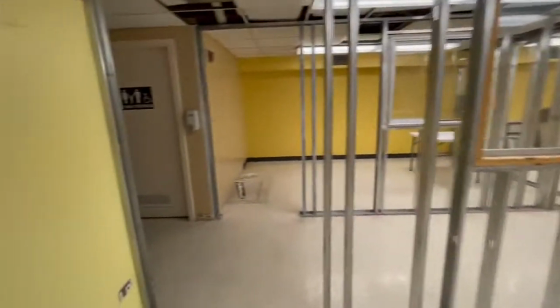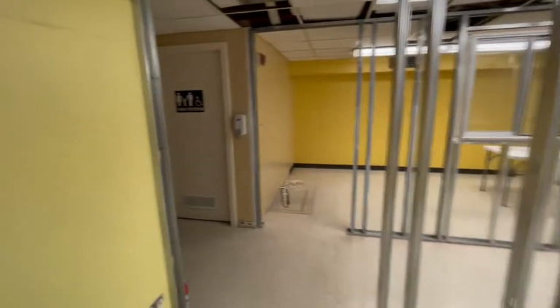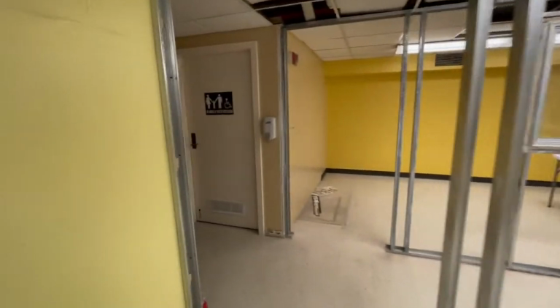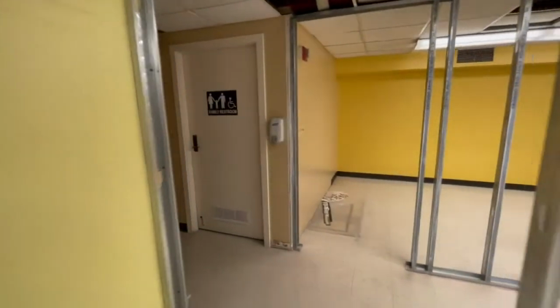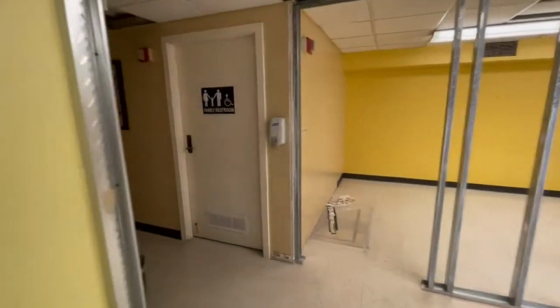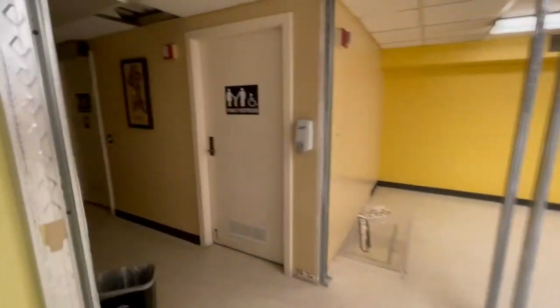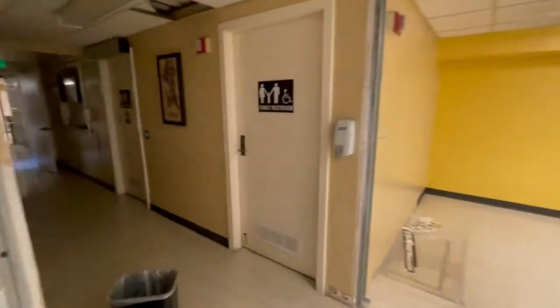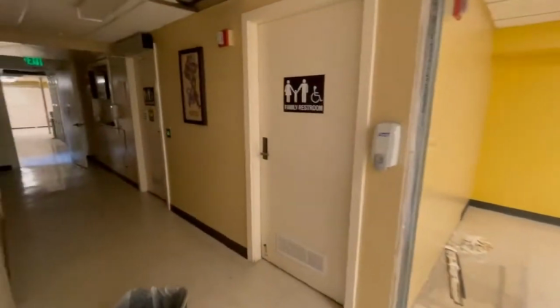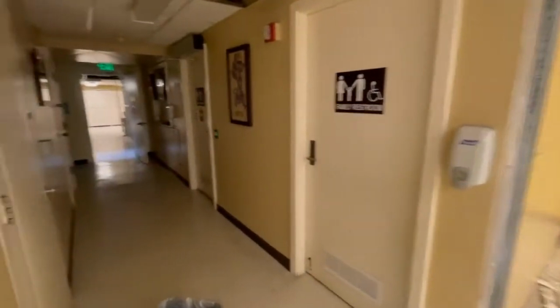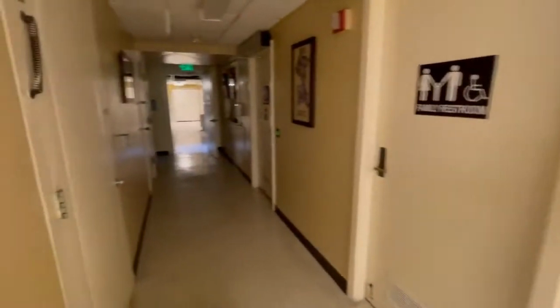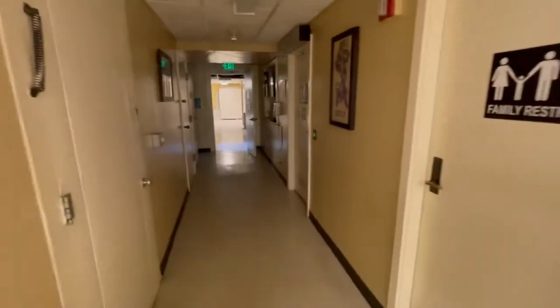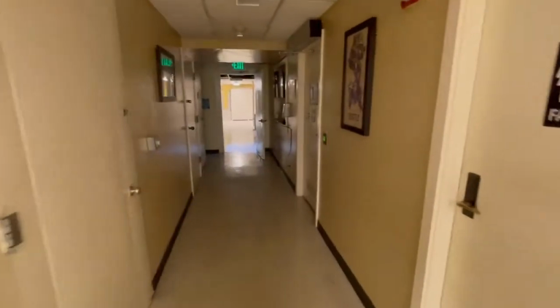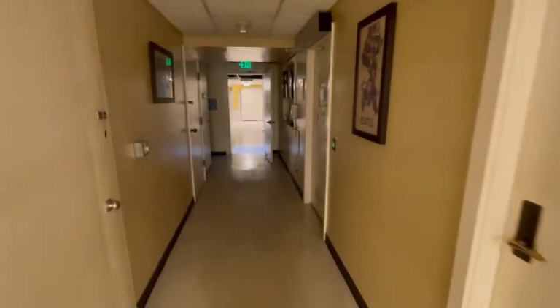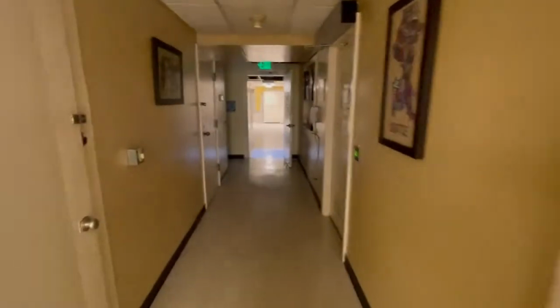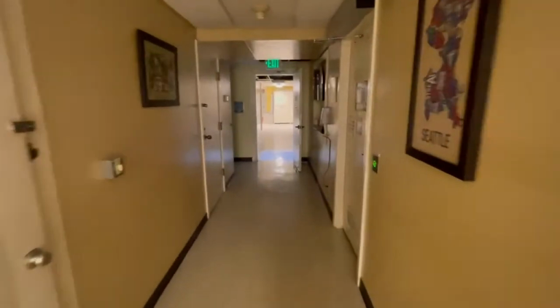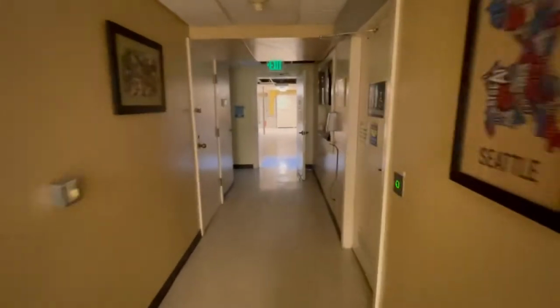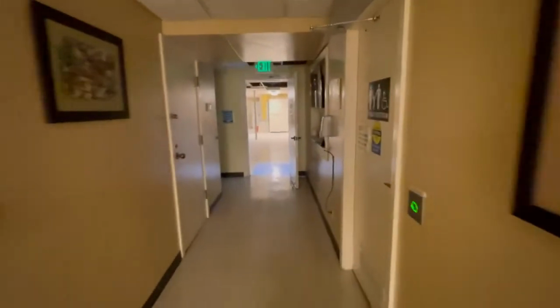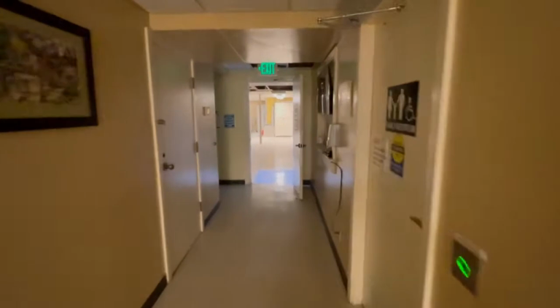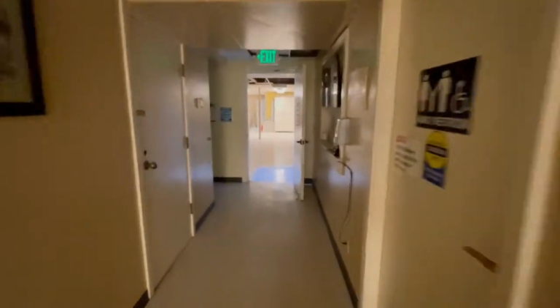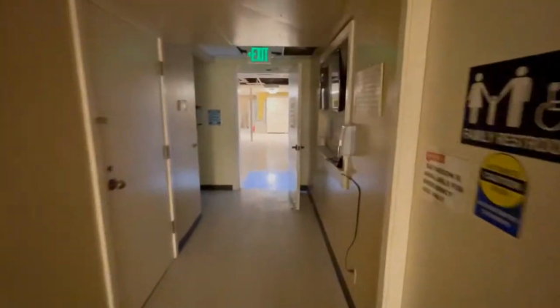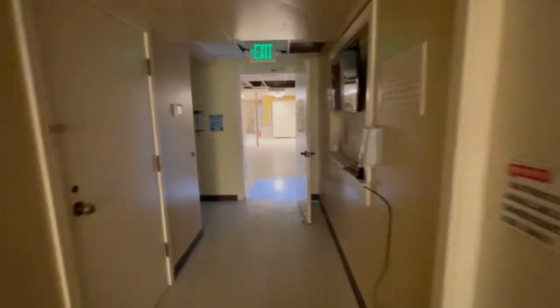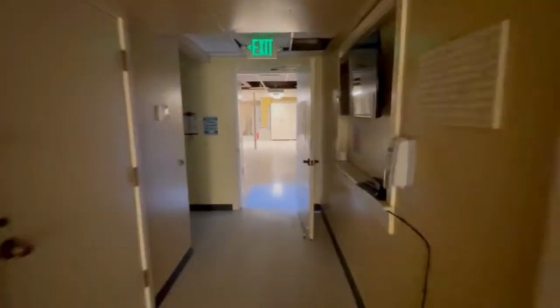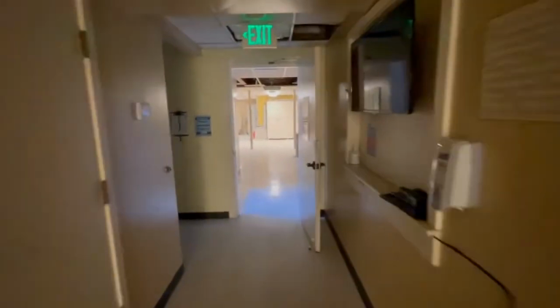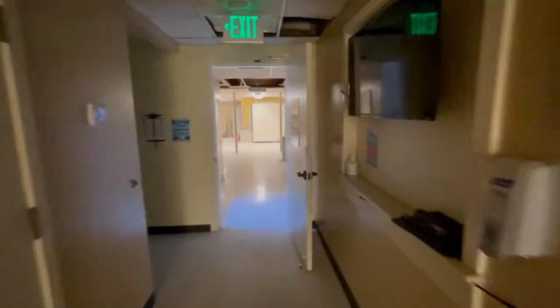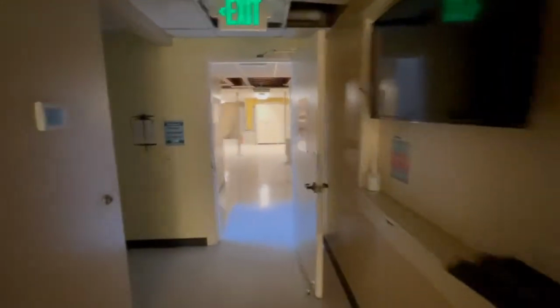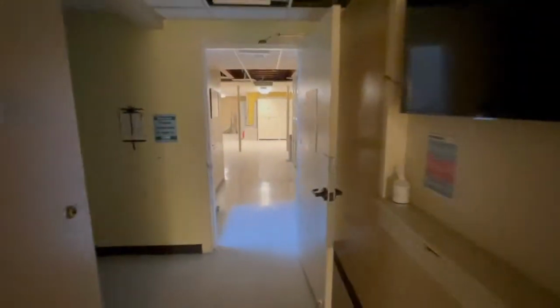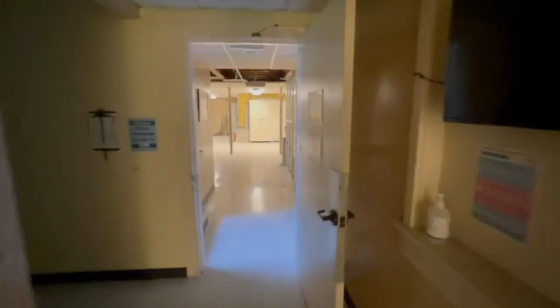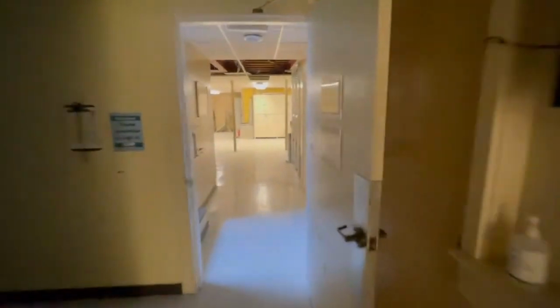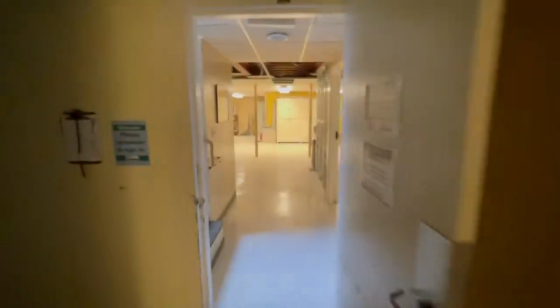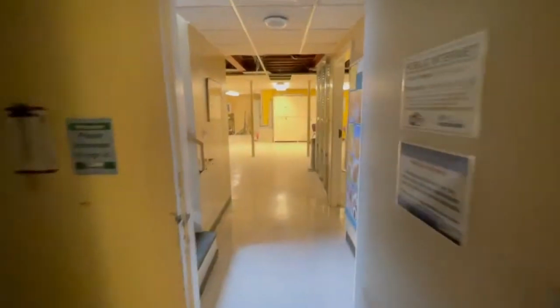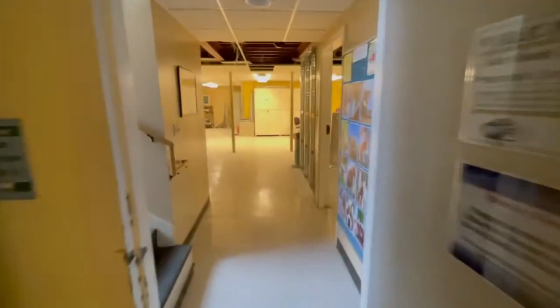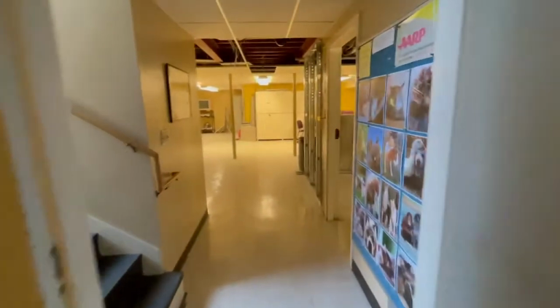Thanks to the various crews doing all the work and to King County for funding this. Stay tuned for more updates on the Greenwood Senior Center lift project.